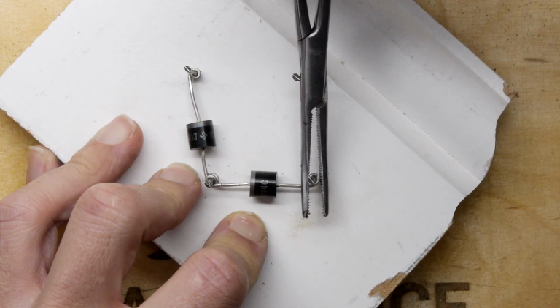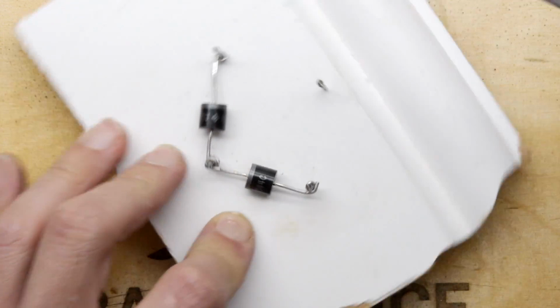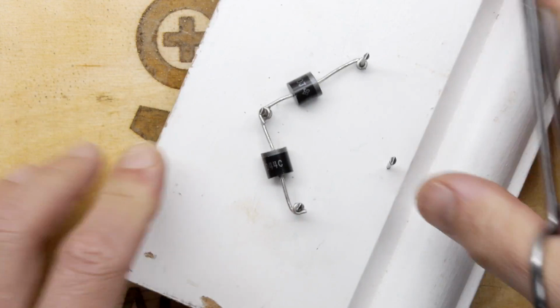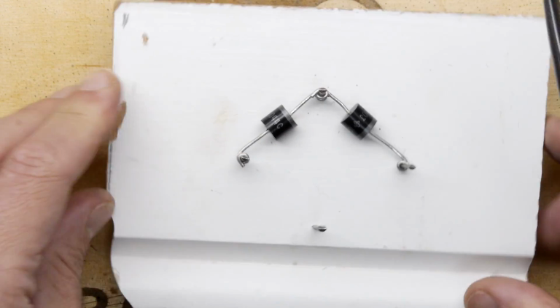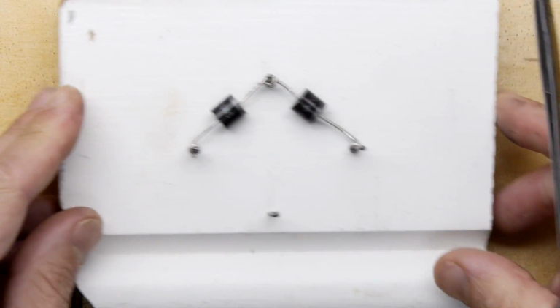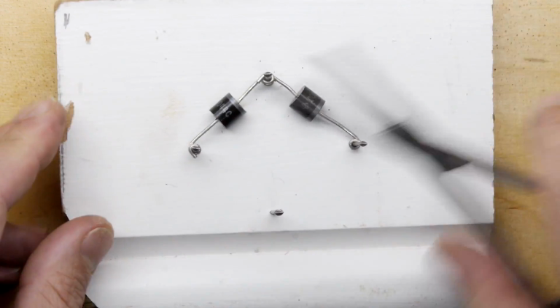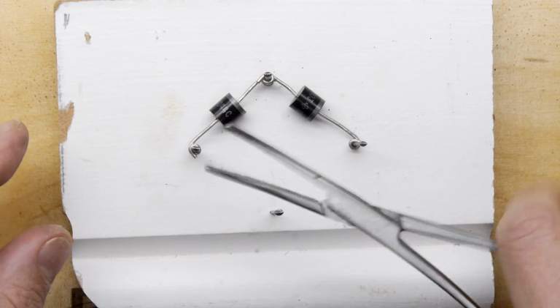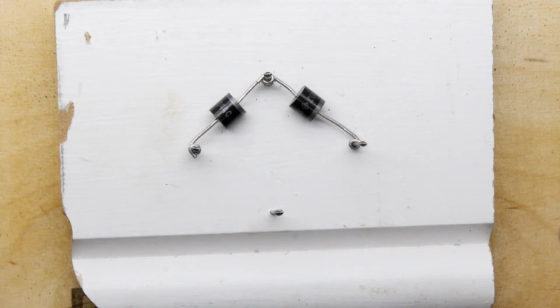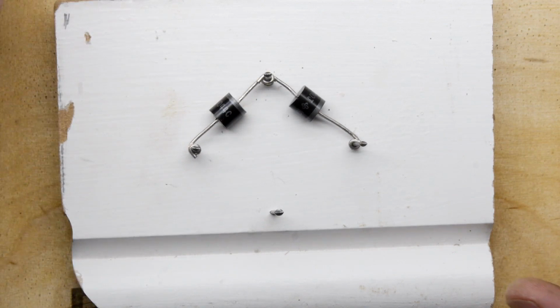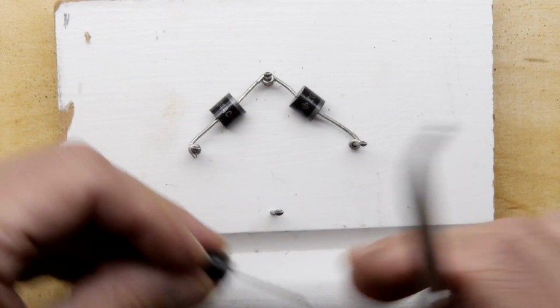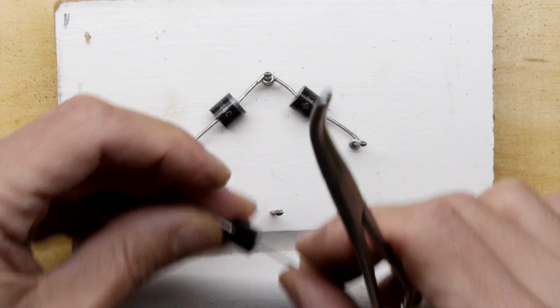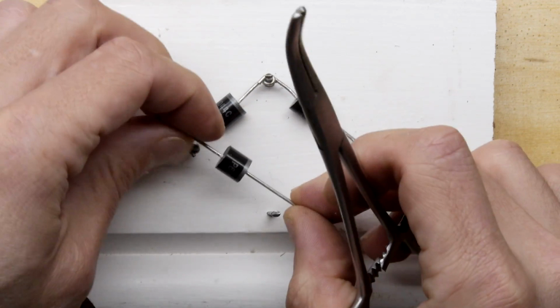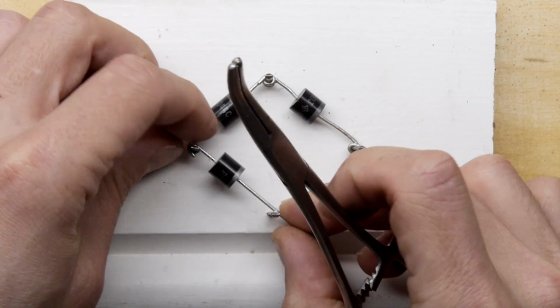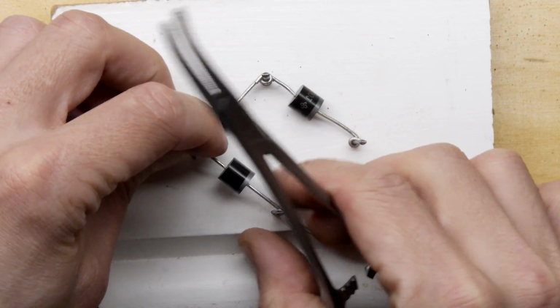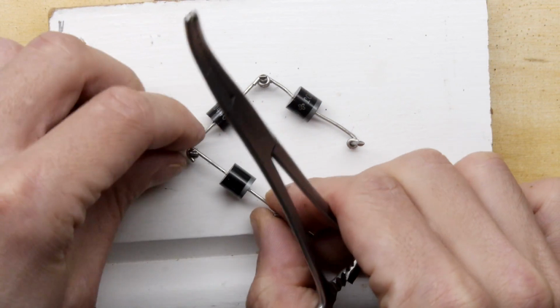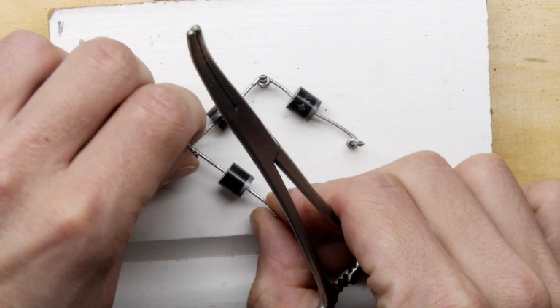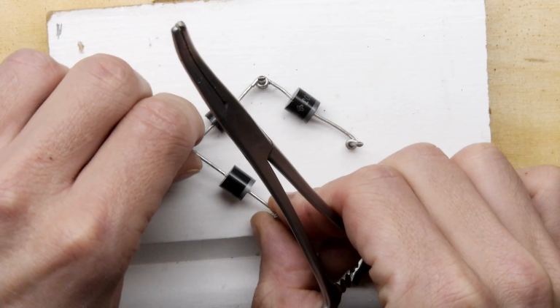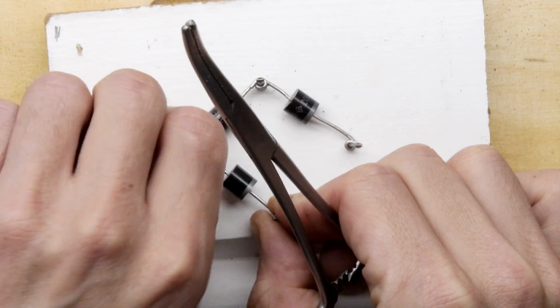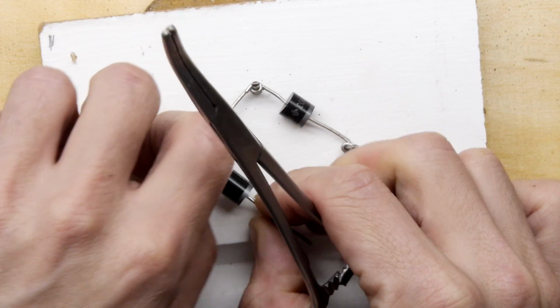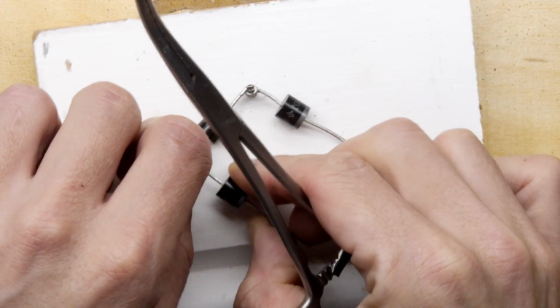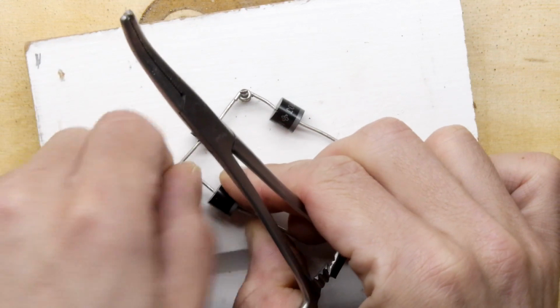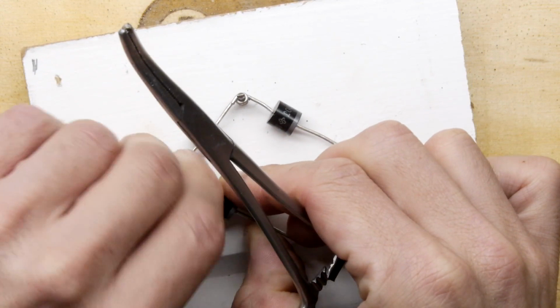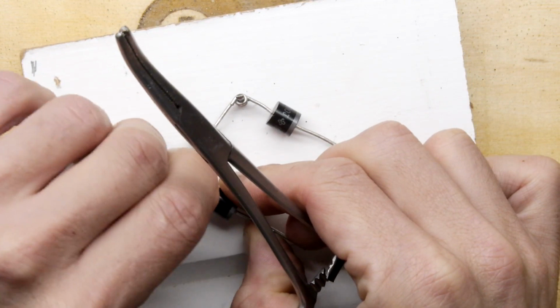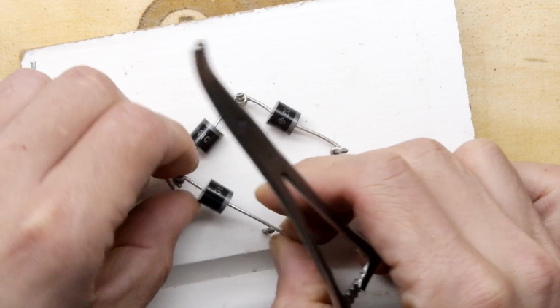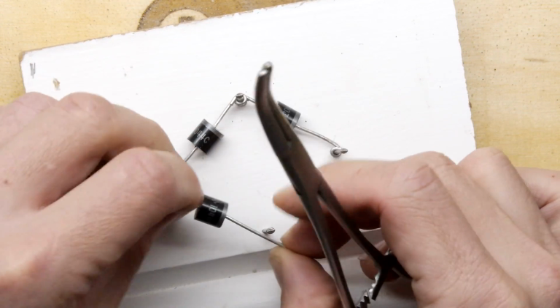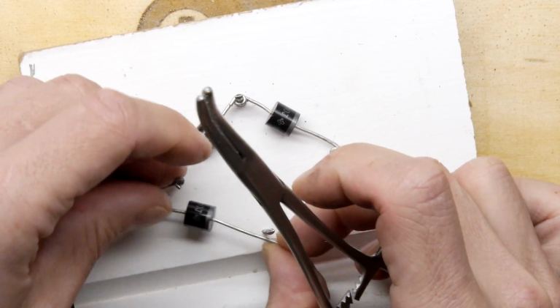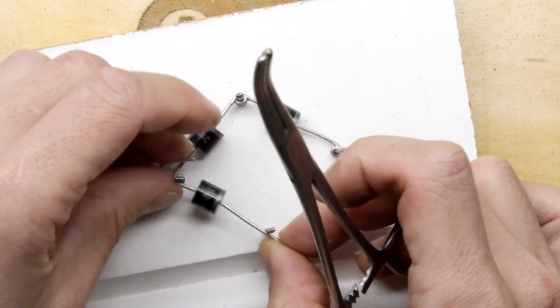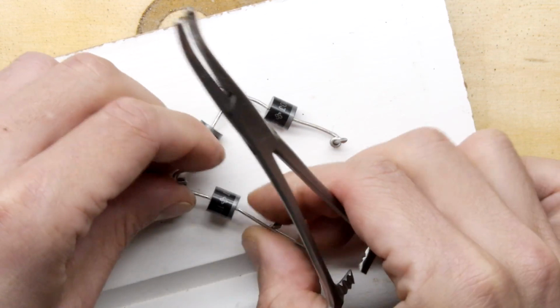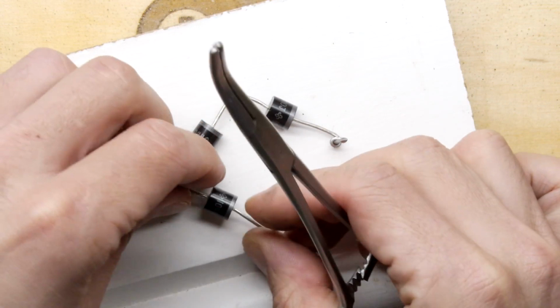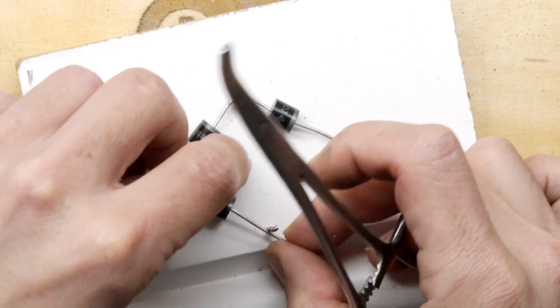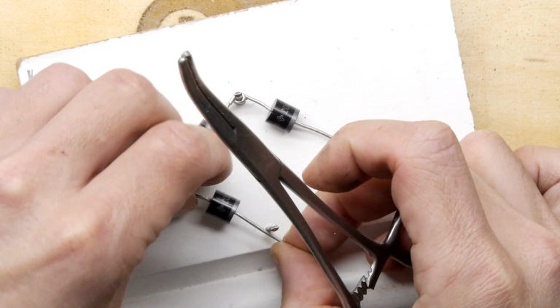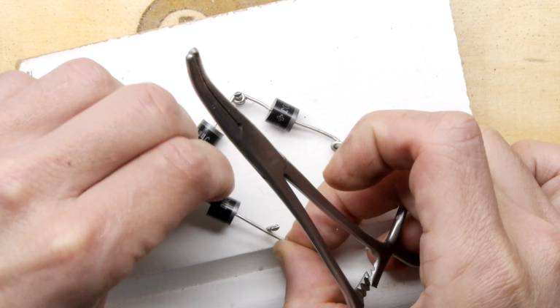Look at these archery forceps — they are really worth their weight in gold. You can see how useful they are for so many things. Let's go on the outside and give ourselves a little bit more room.